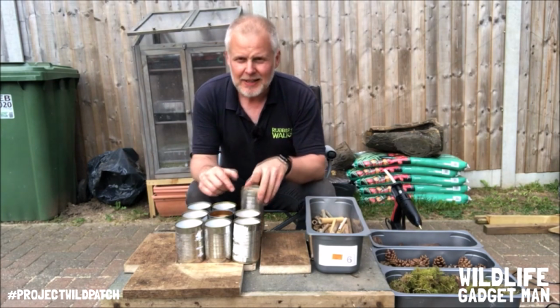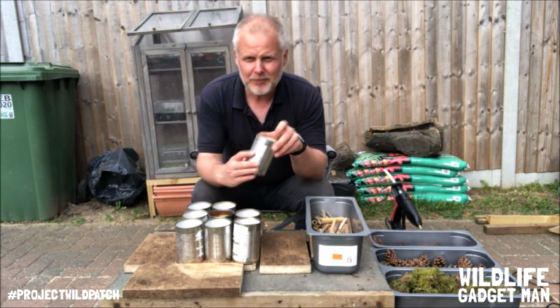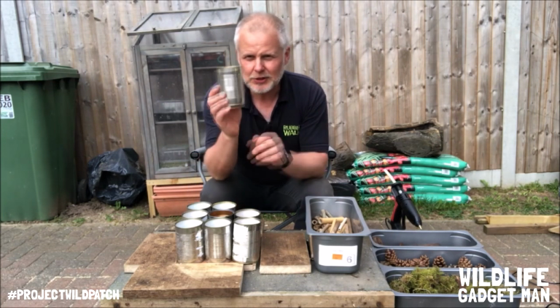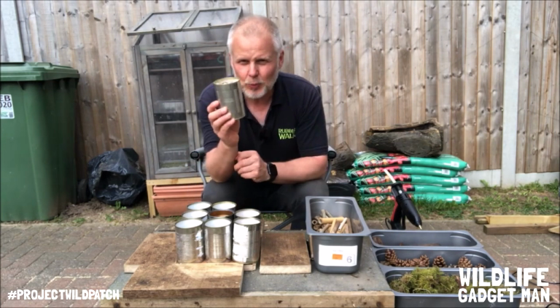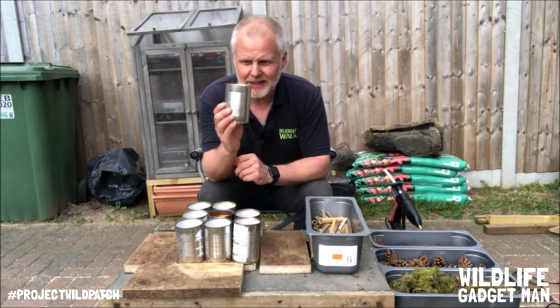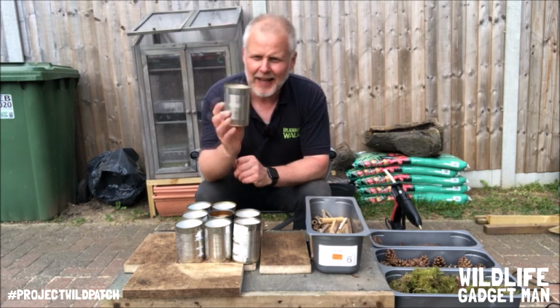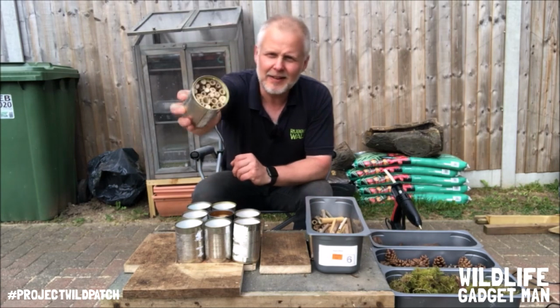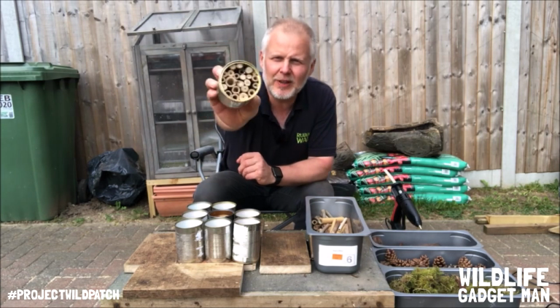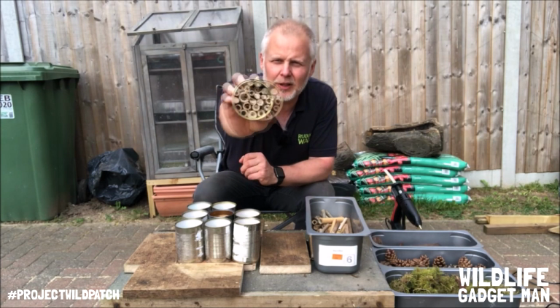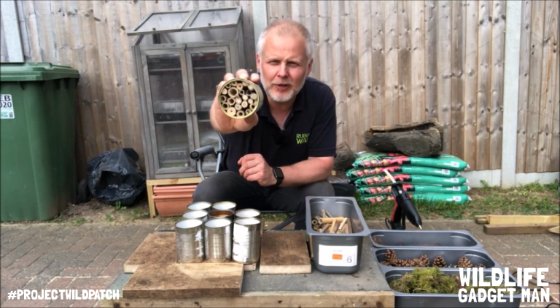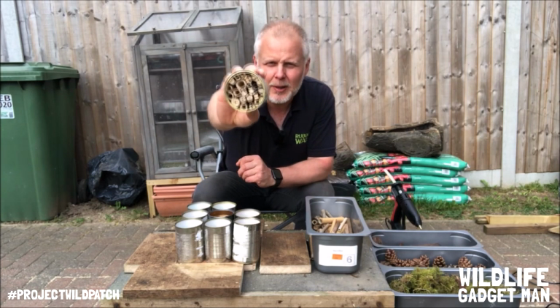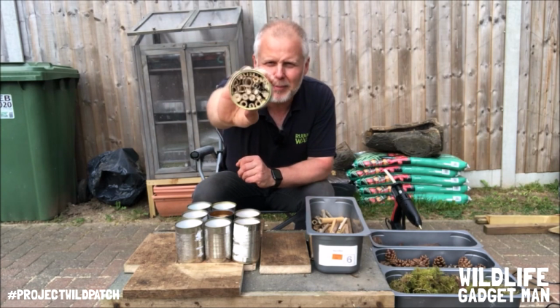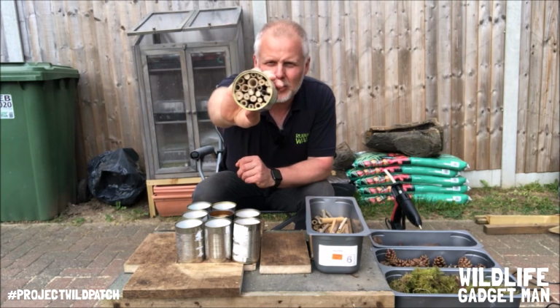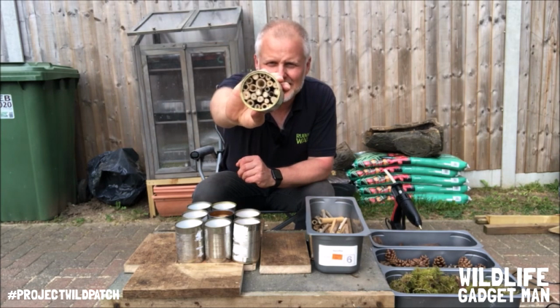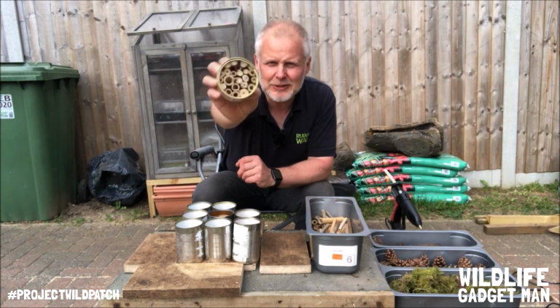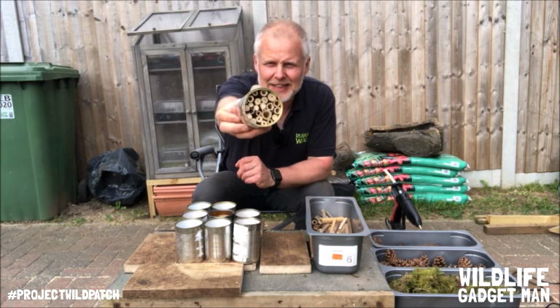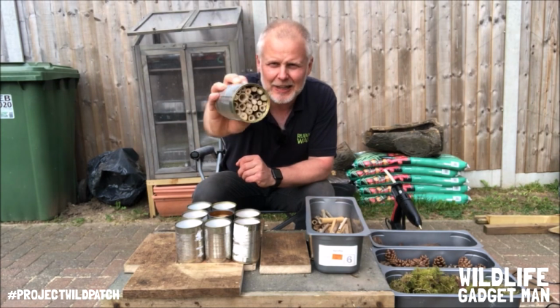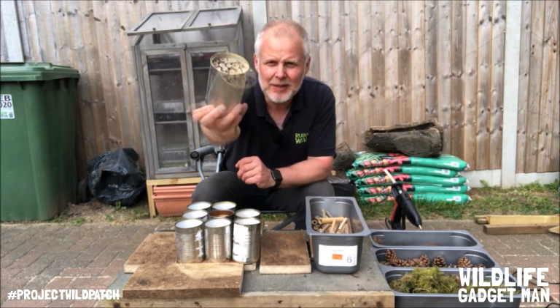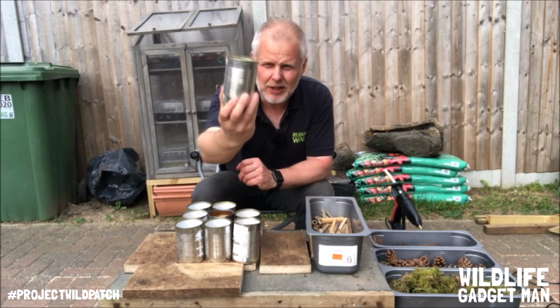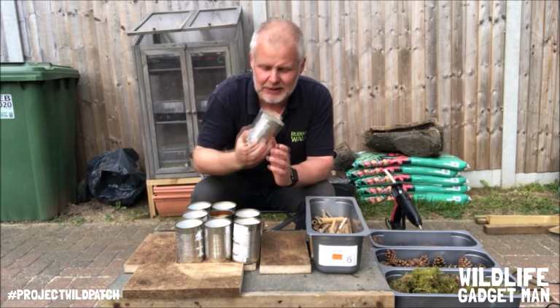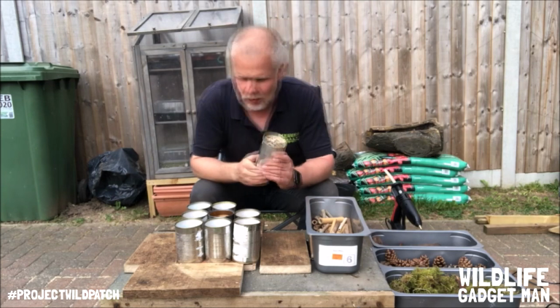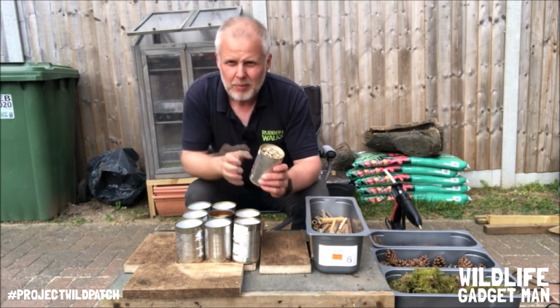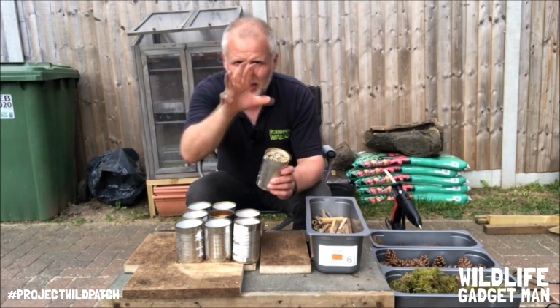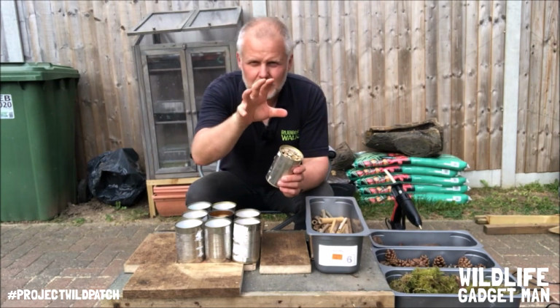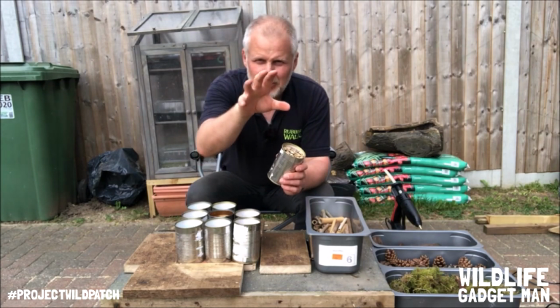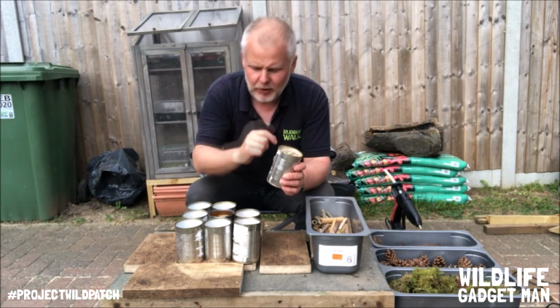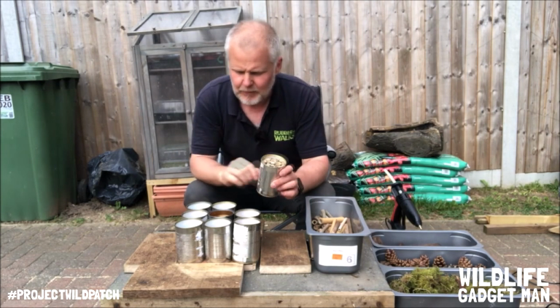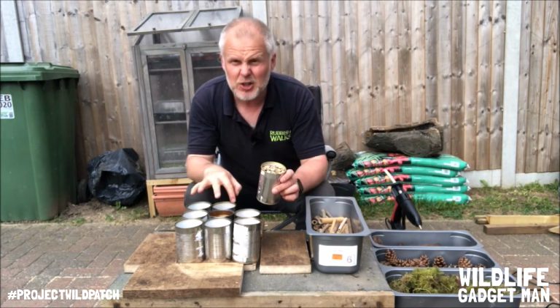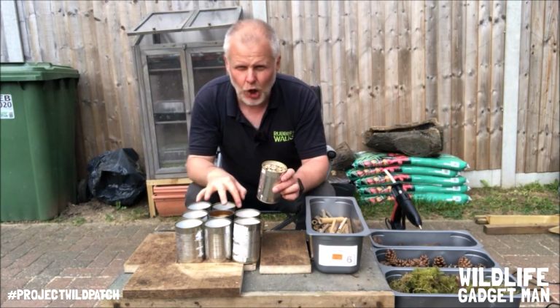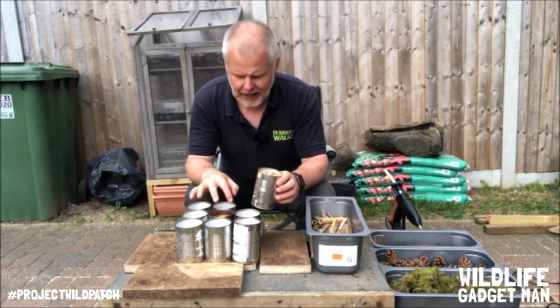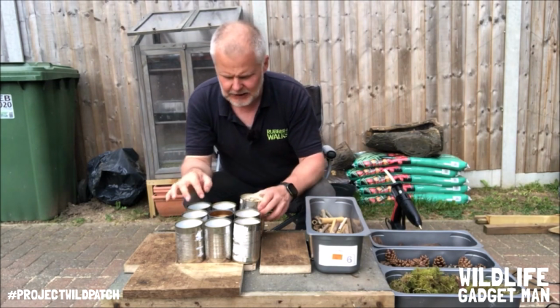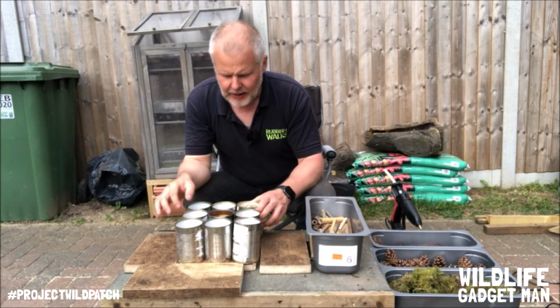Now you could just use one tin can and fill it with a load of bamboo canes, as you can see here — really, really simple — but I'm going to go a little bit further and I'm going to use nine cans.